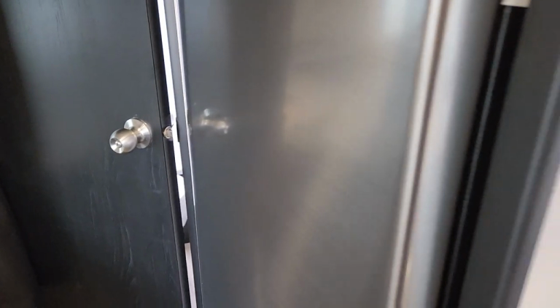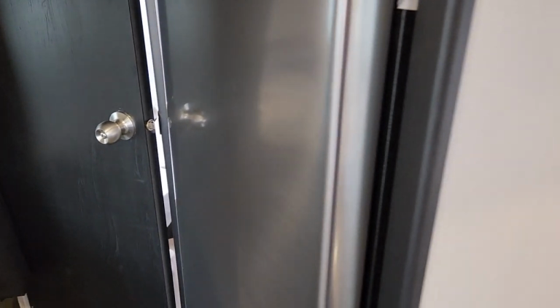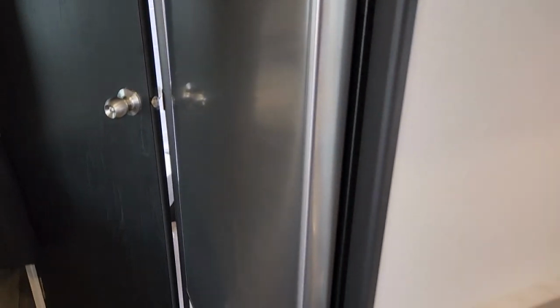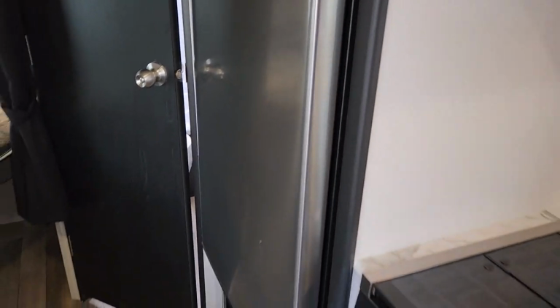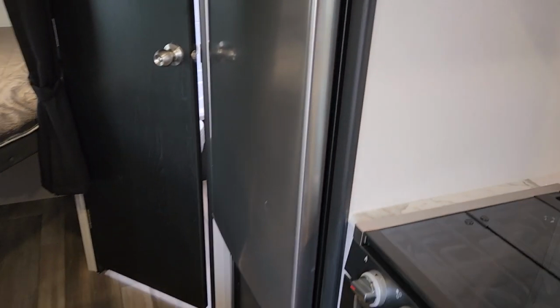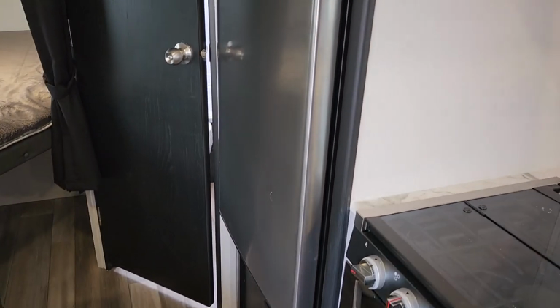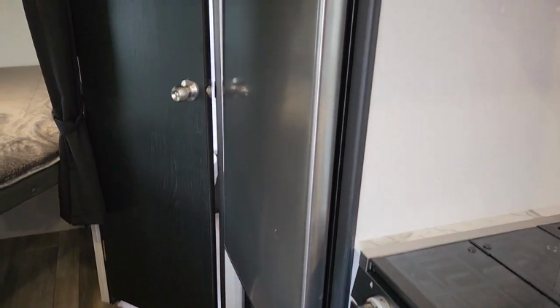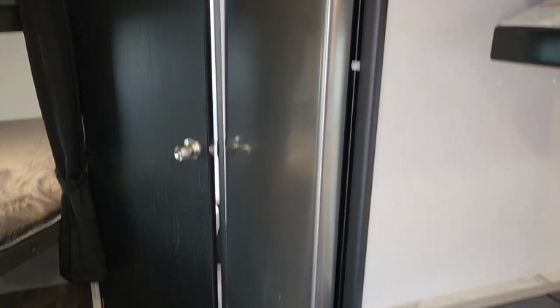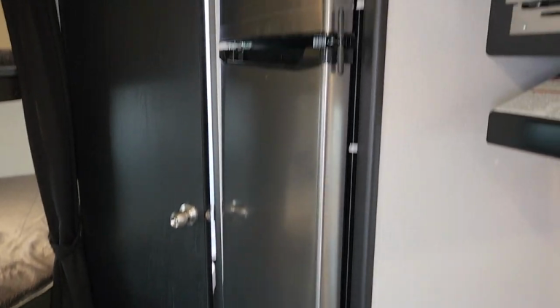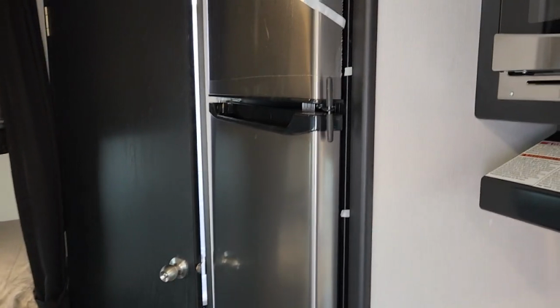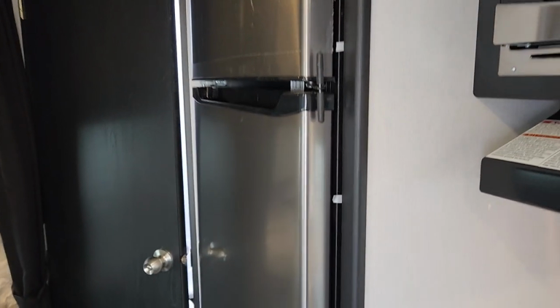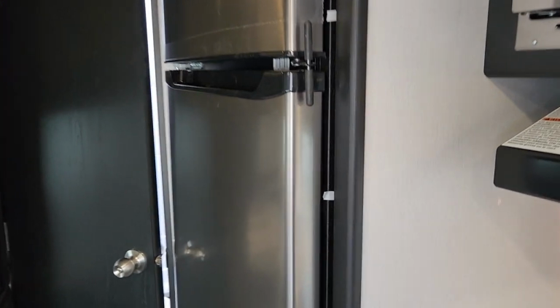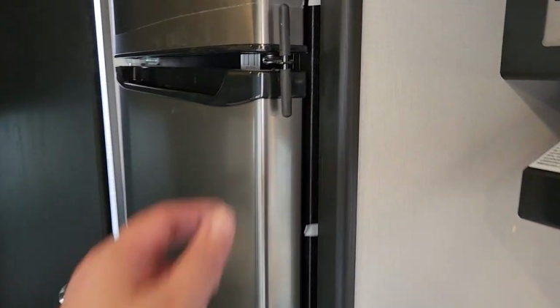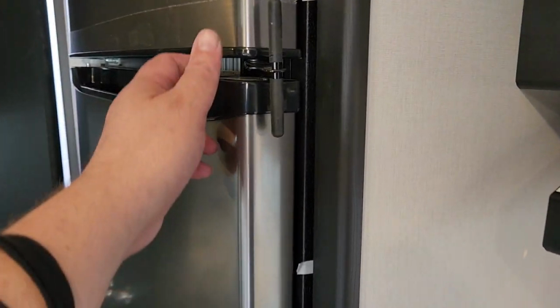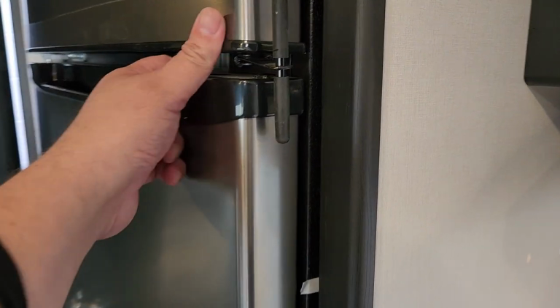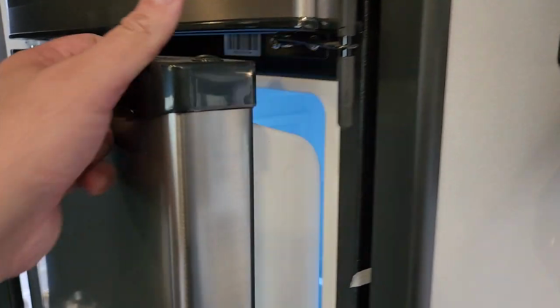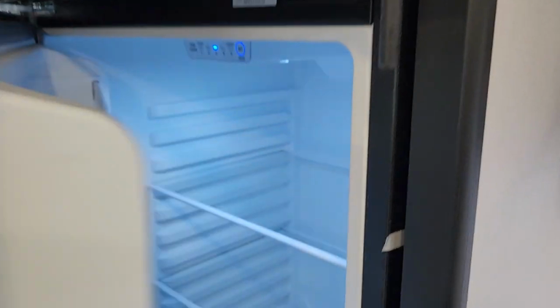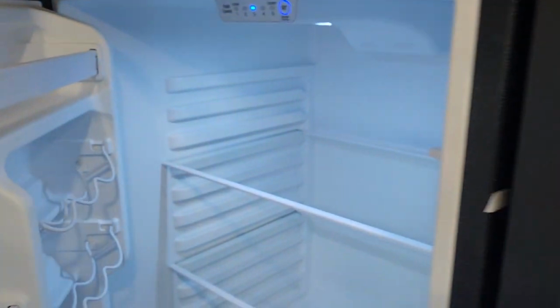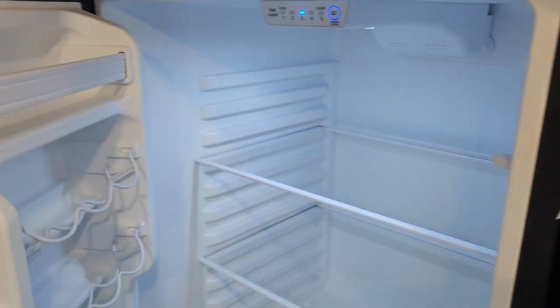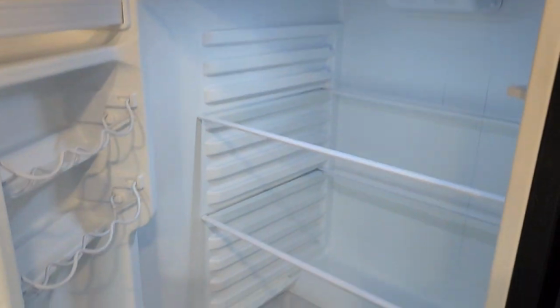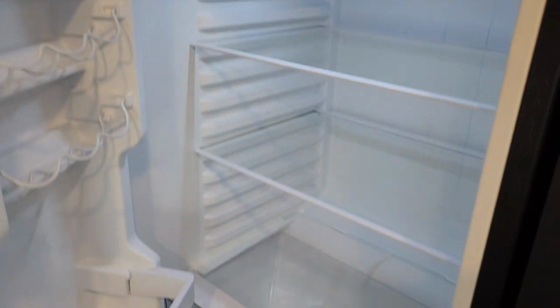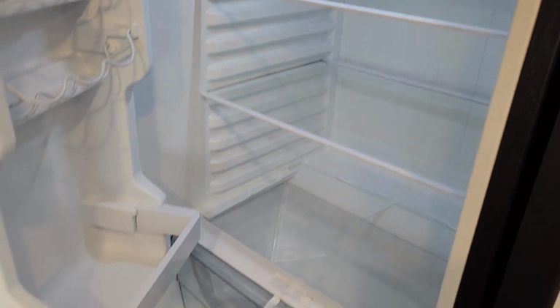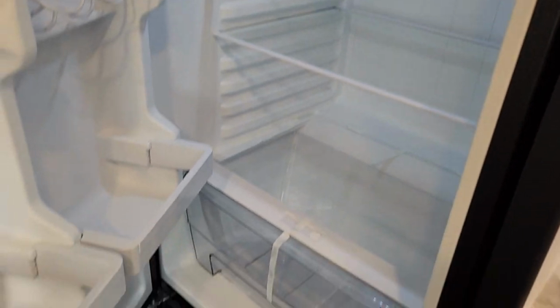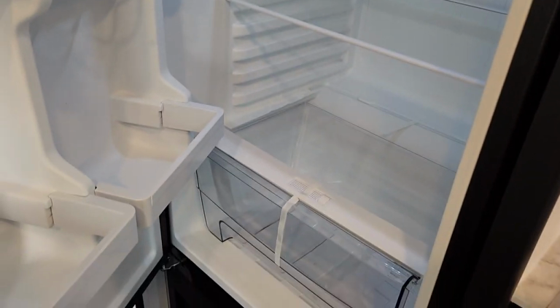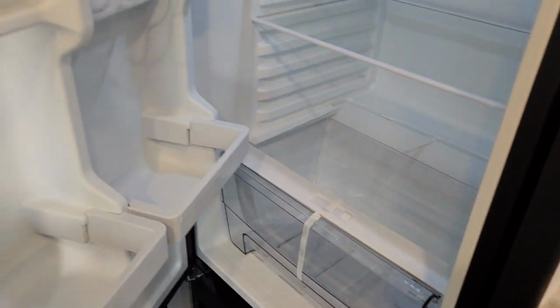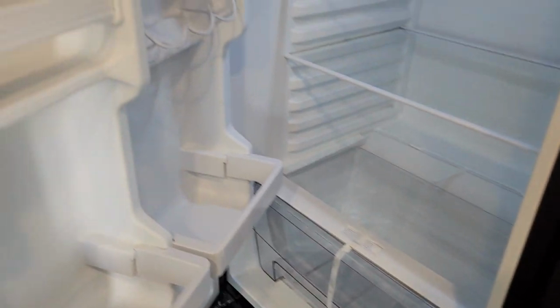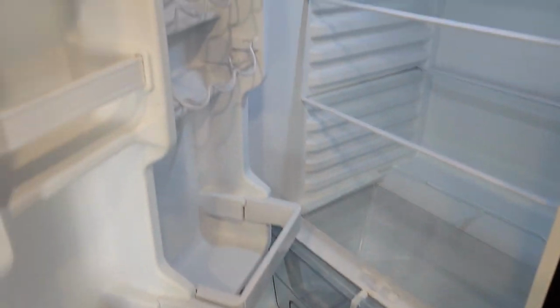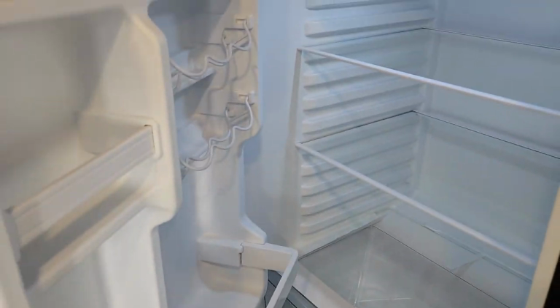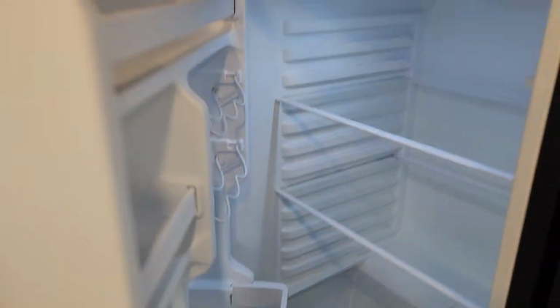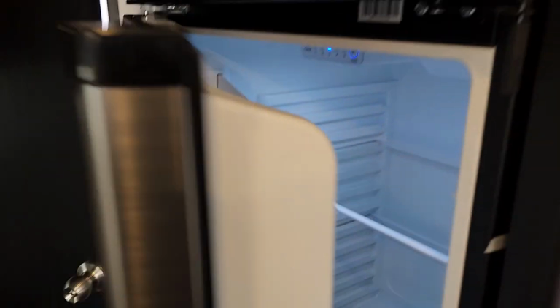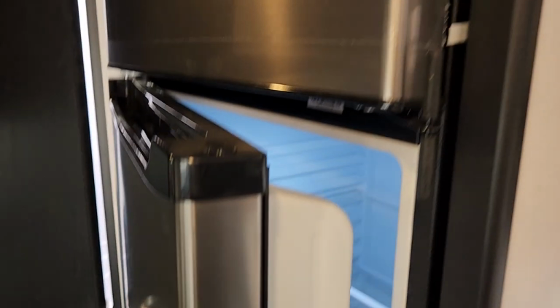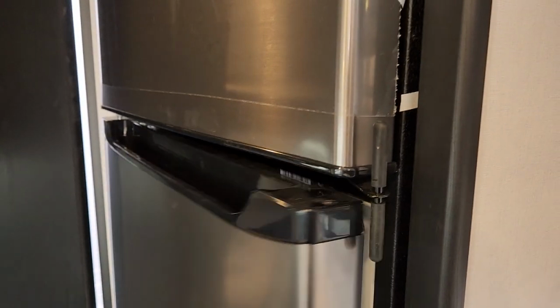We've got a huge 12-volt fridge here — it is massive. Especially on a bigger expedition, you're not going to have to go to the grocery store too often because it's basically a residential-sized fridge with a huge freezer.